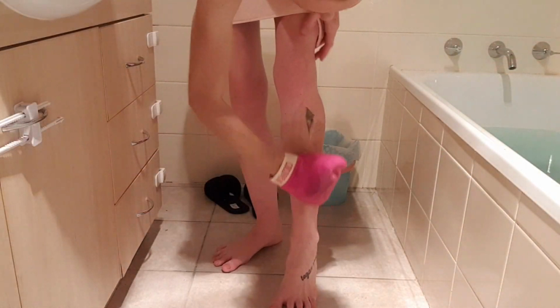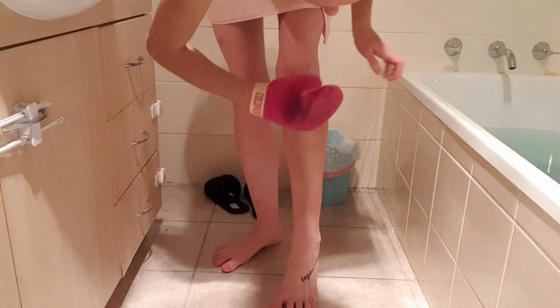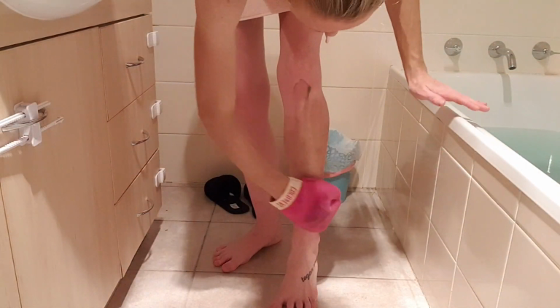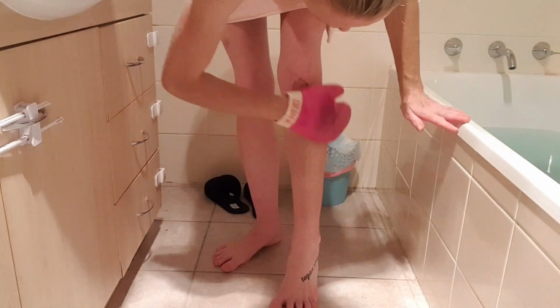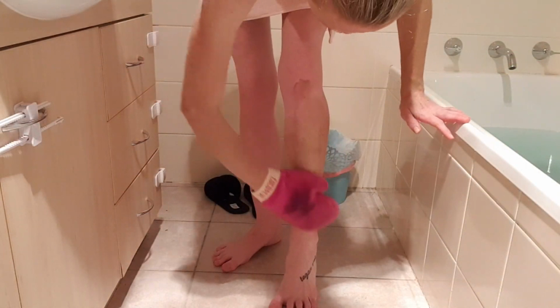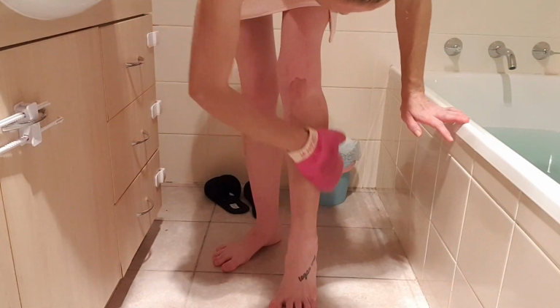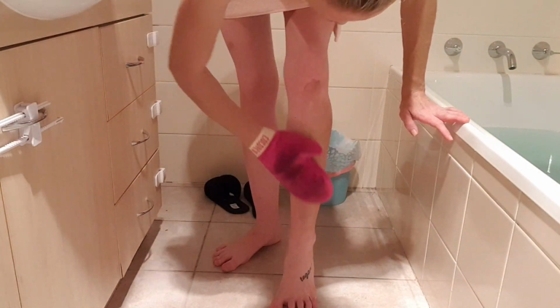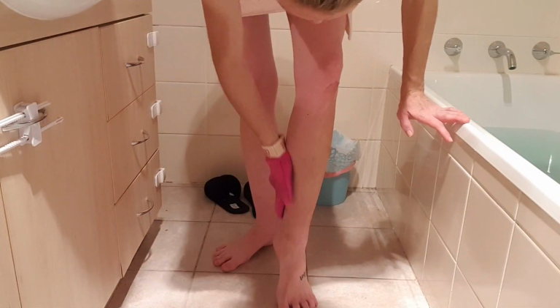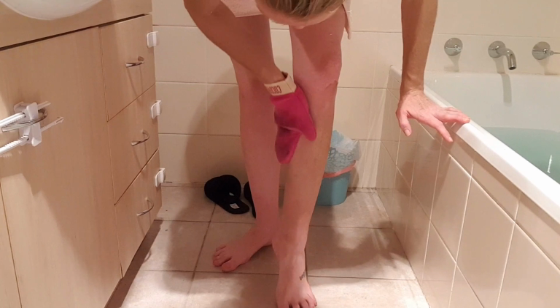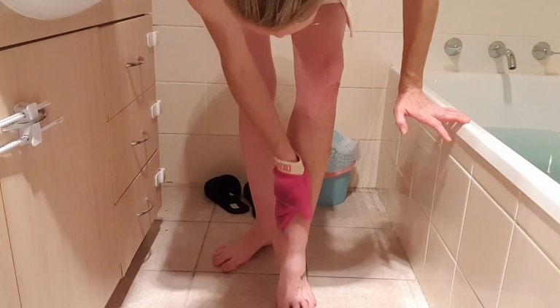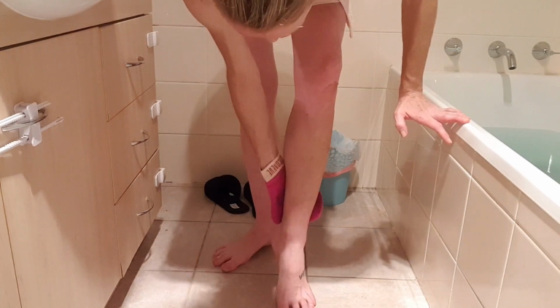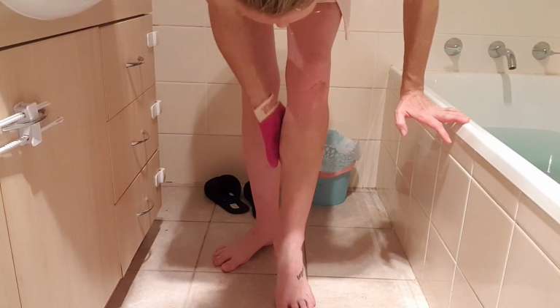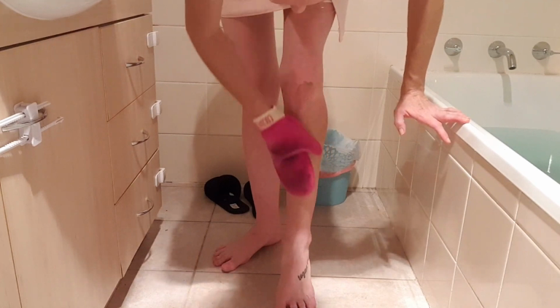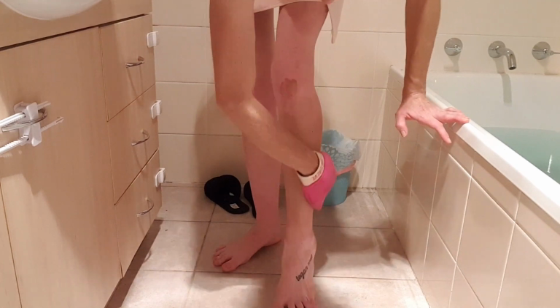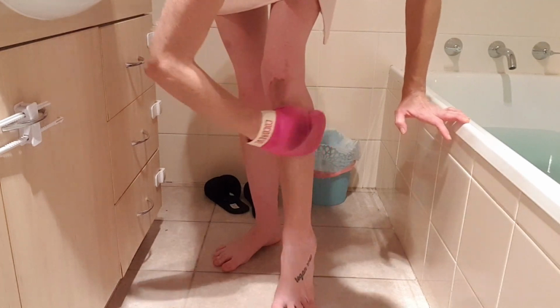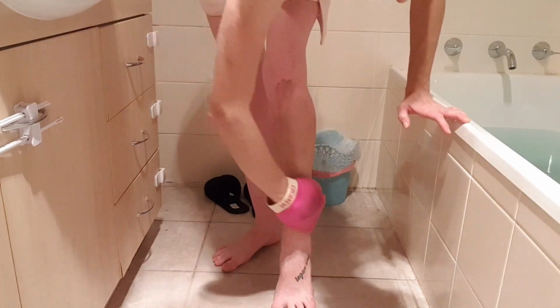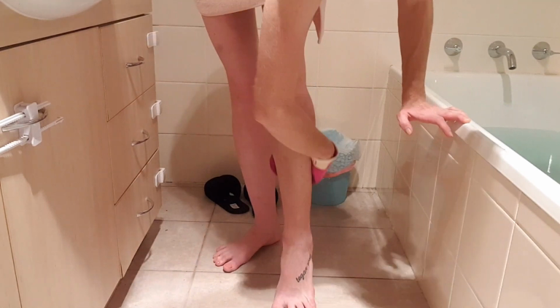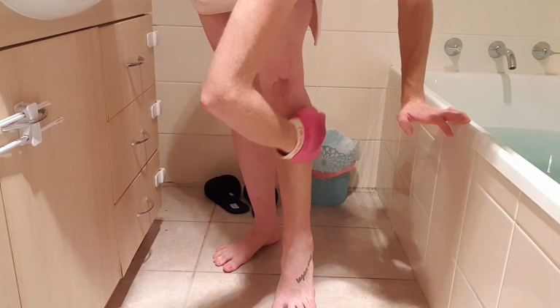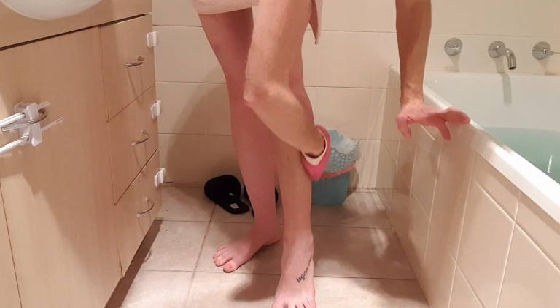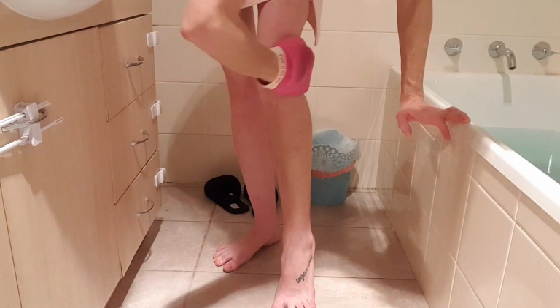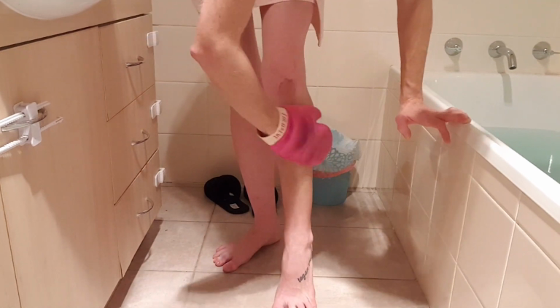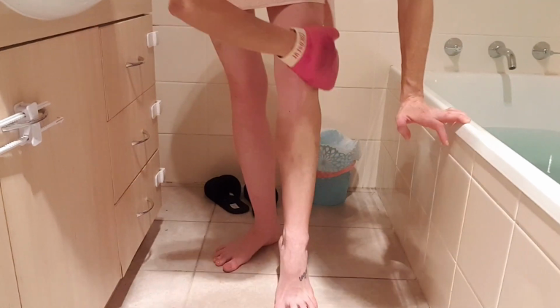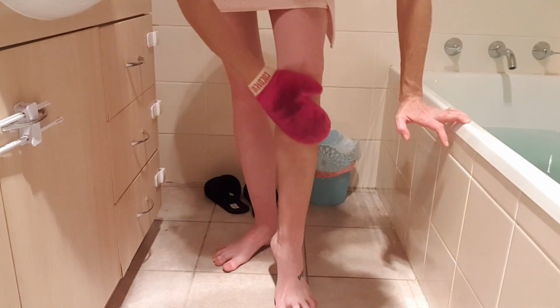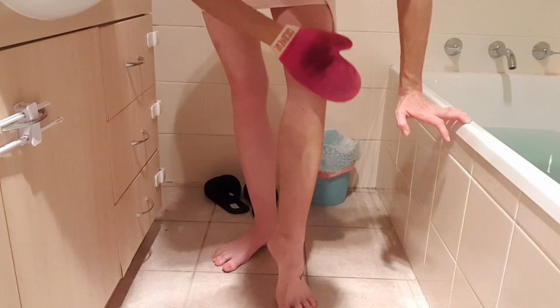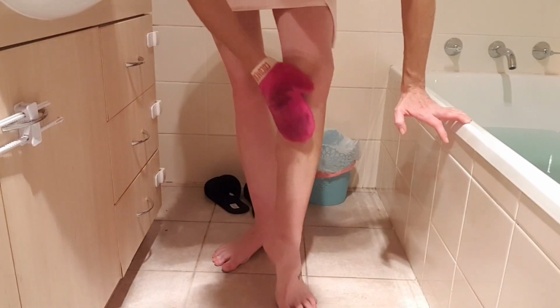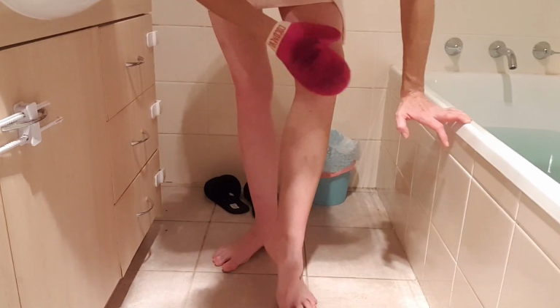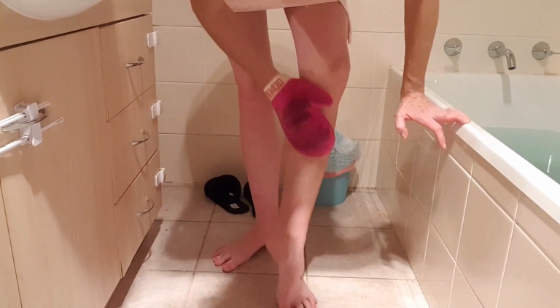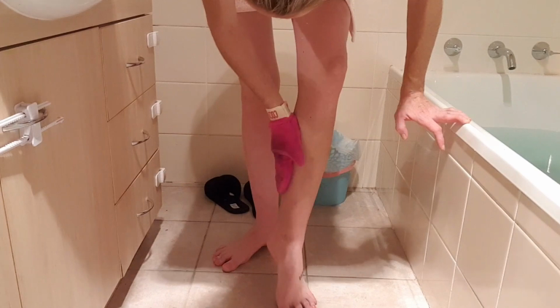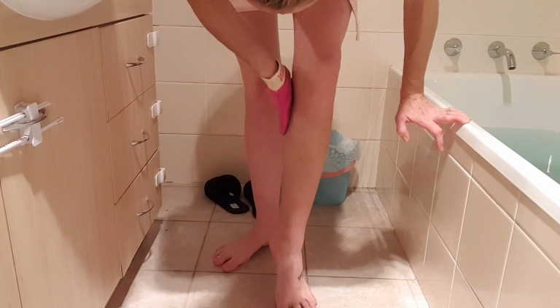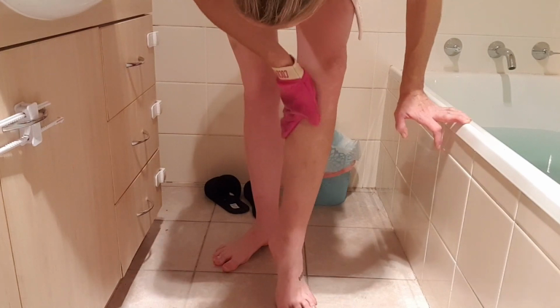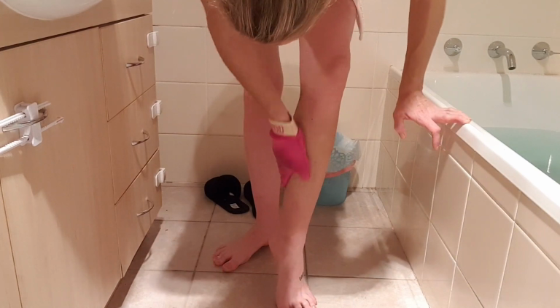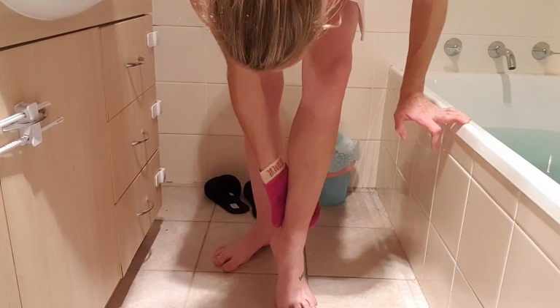When using the Coco and Eve Sunny Honey Barely Bronzing Foam, I find that I like to do one coat just for a regular tan, and I do a second coat if I want a deeper colour.